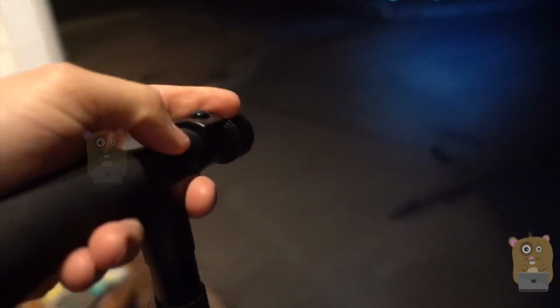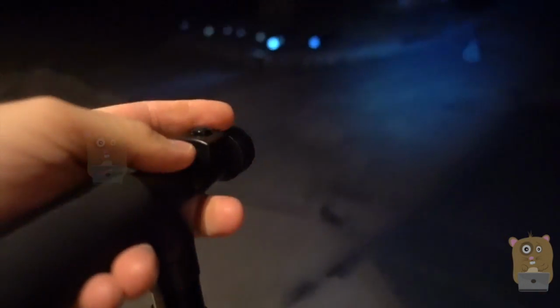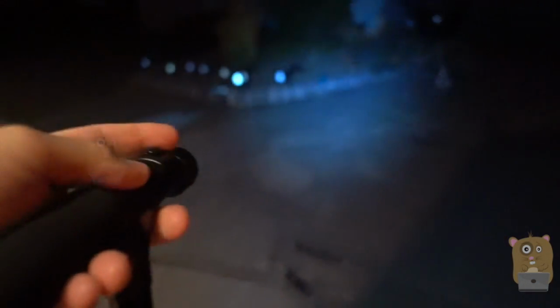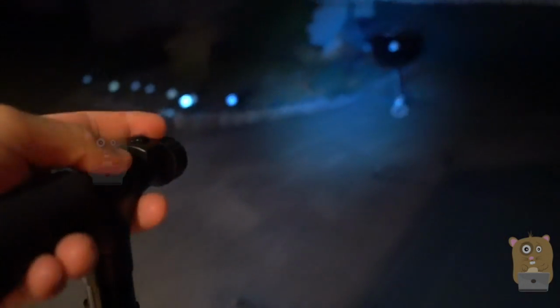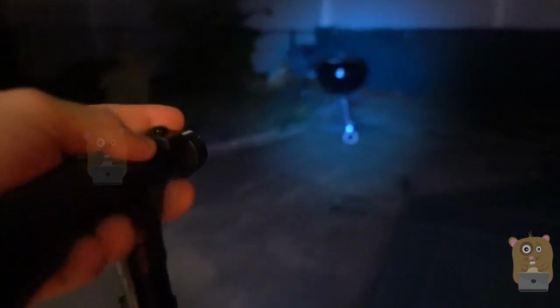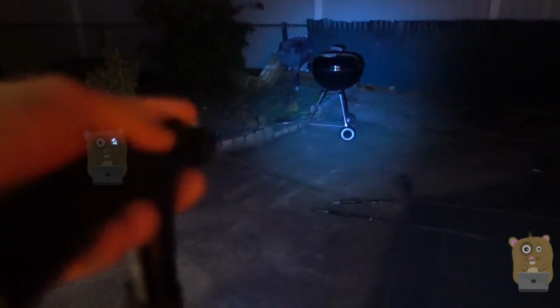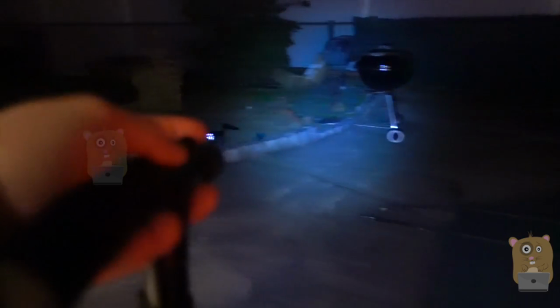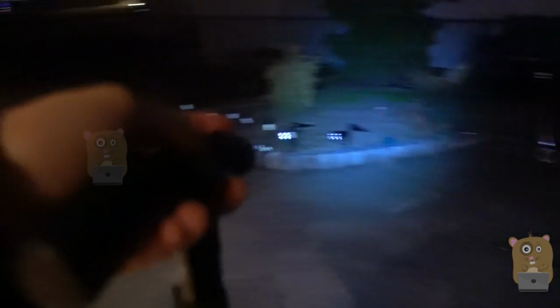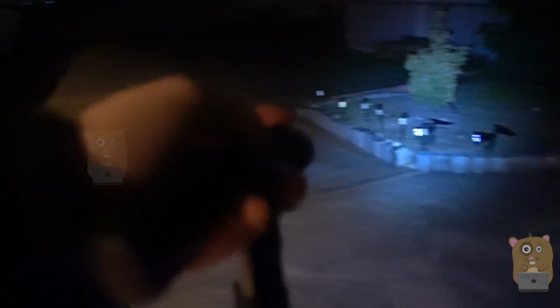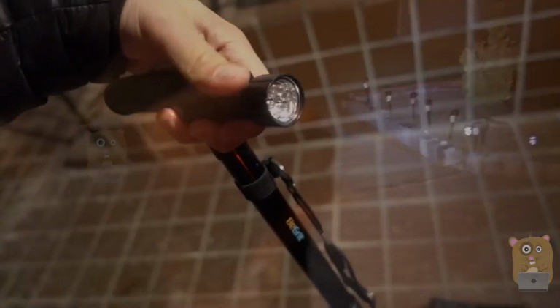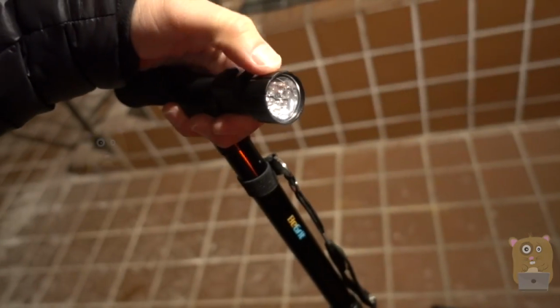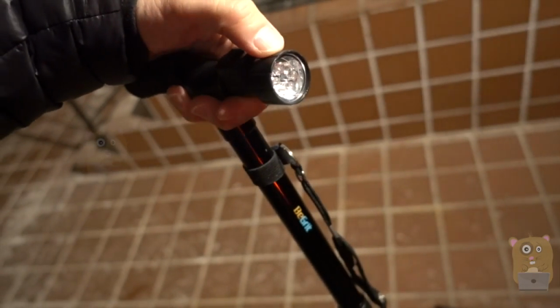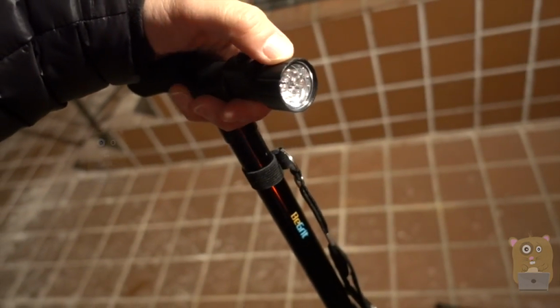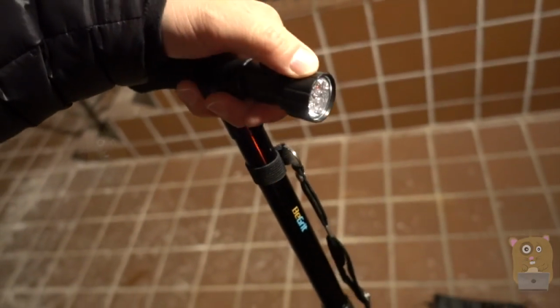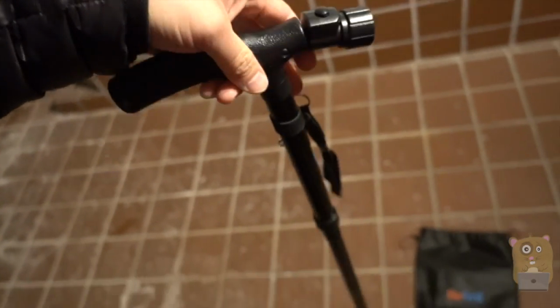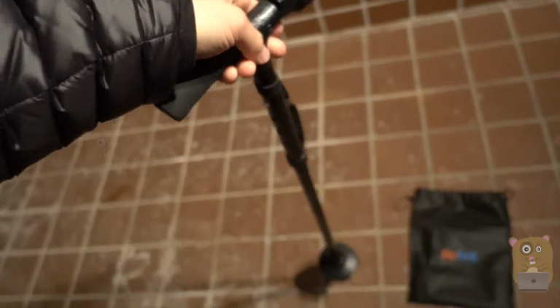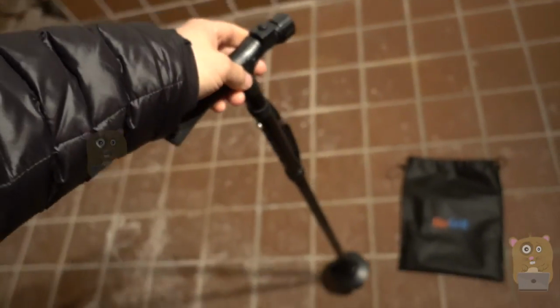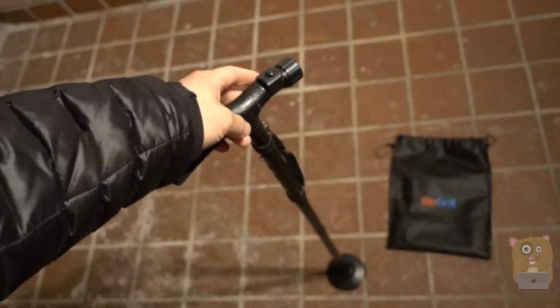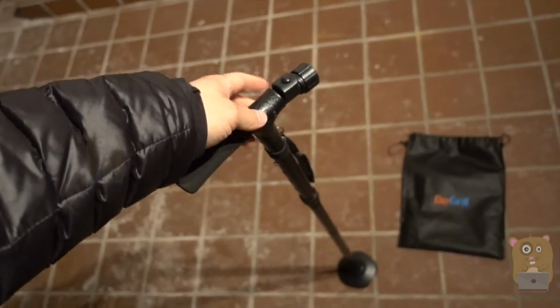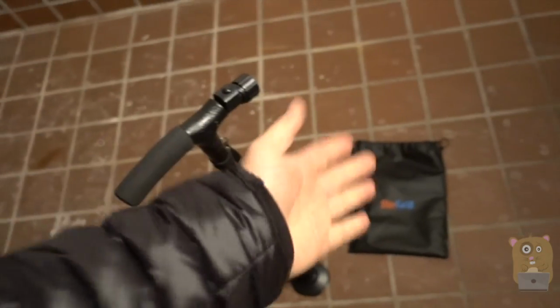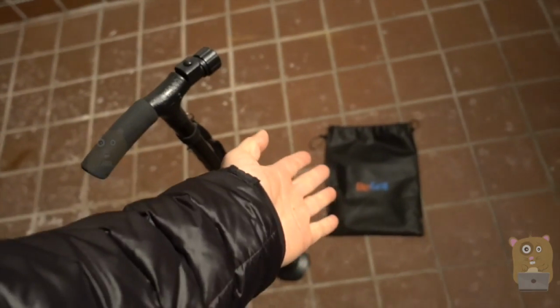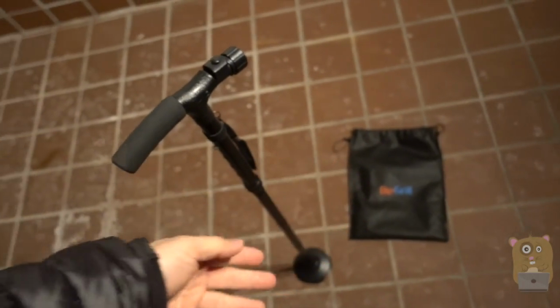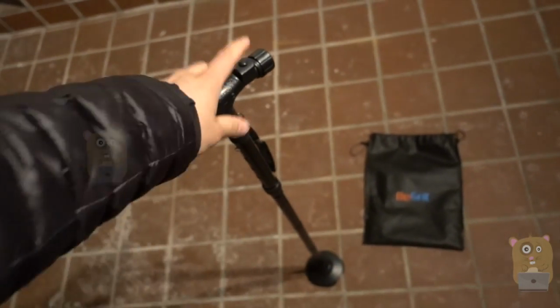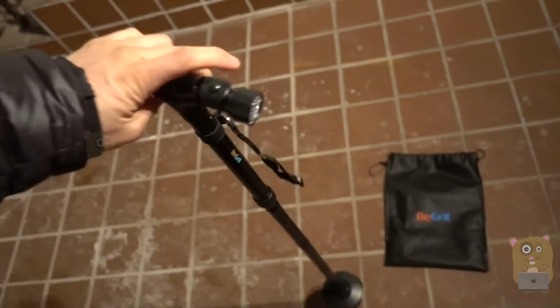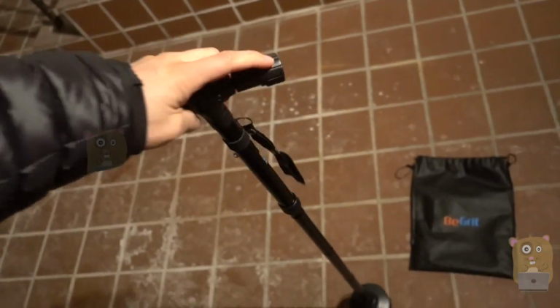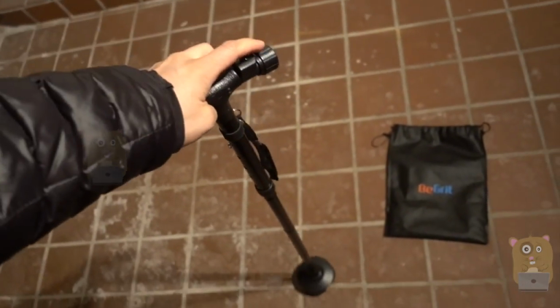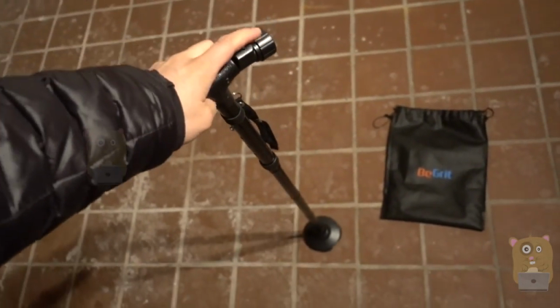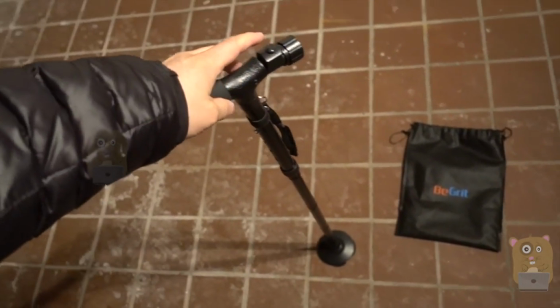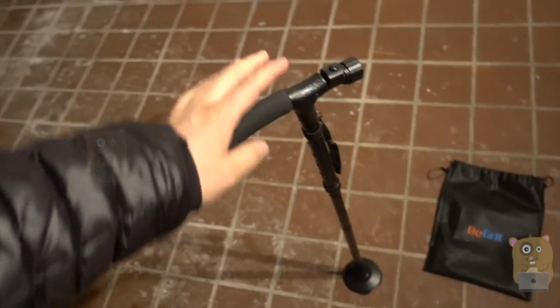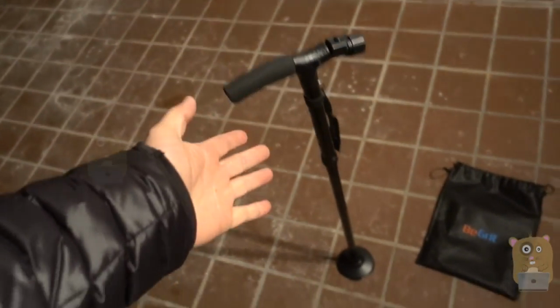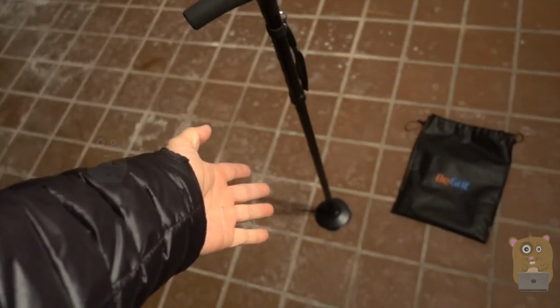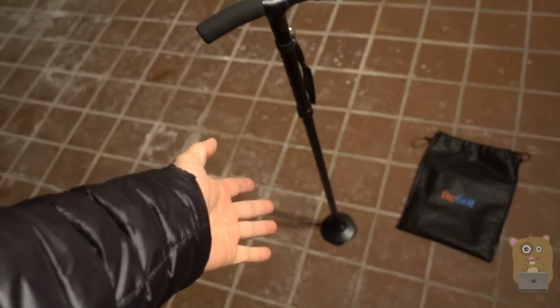Walking in my backyard, it does a good job illuminating my path. I think this offers great value for just $15. It's compact, can fold up, came with a carrying bag, has a built-in flashlight, and even when I'm not using it, it stays put.